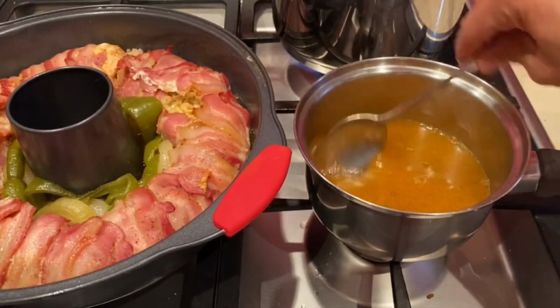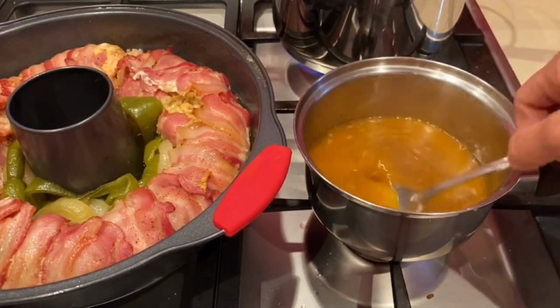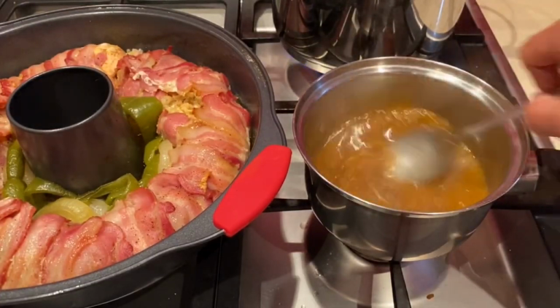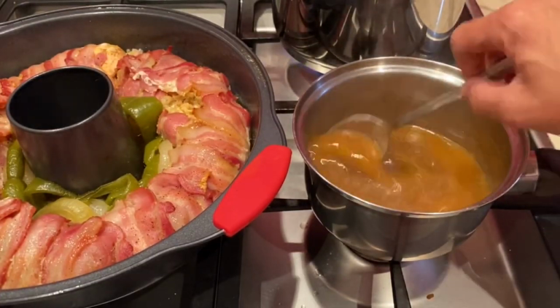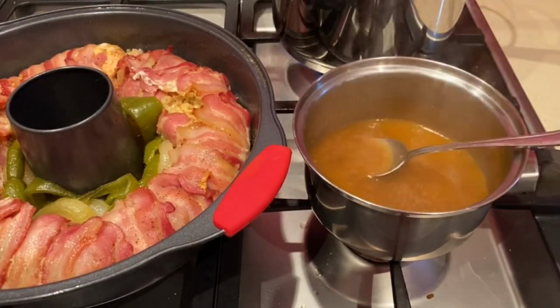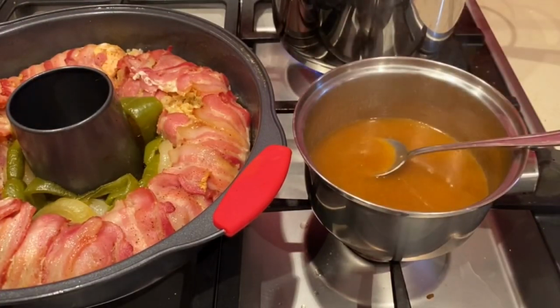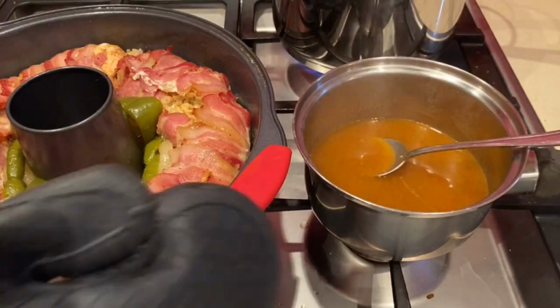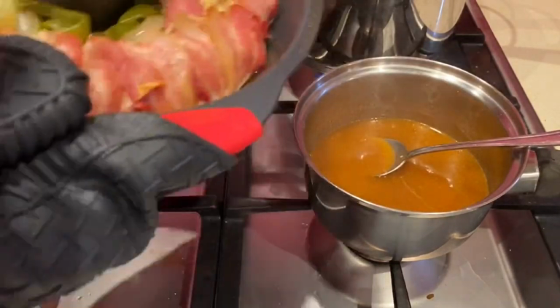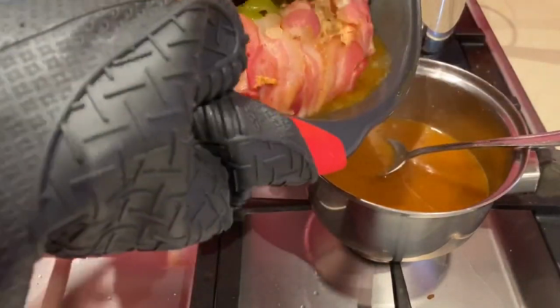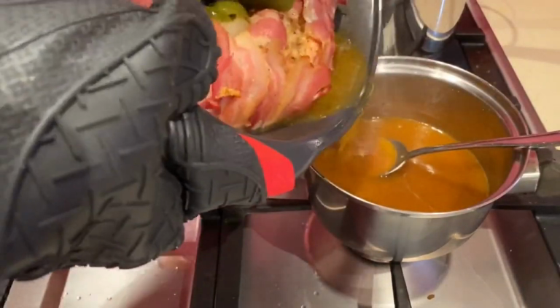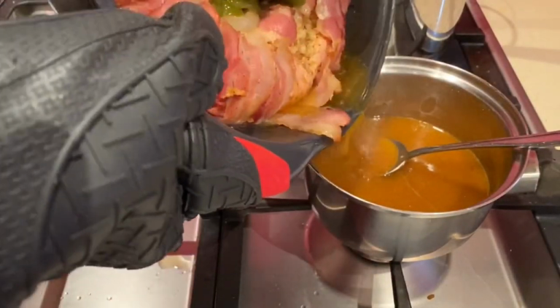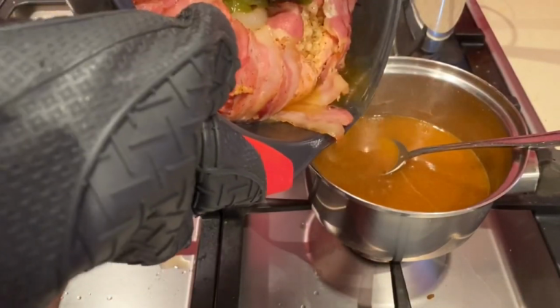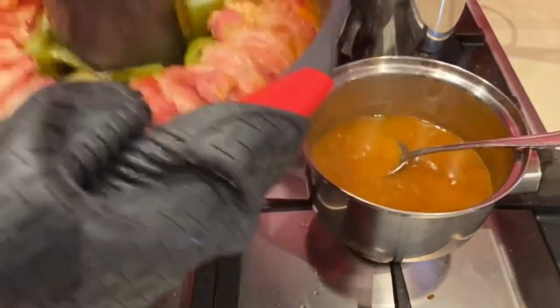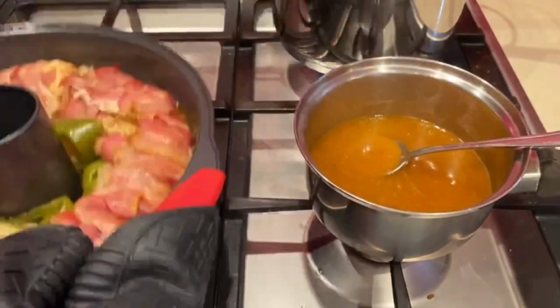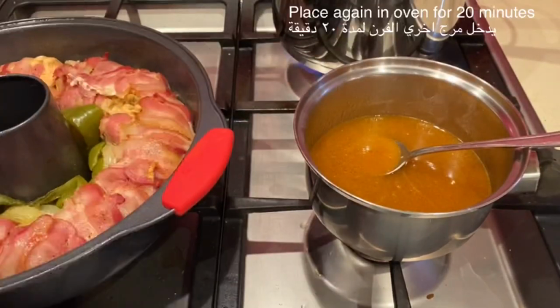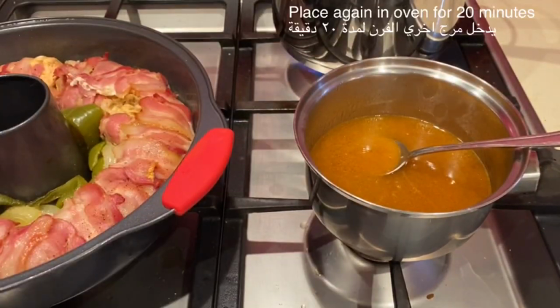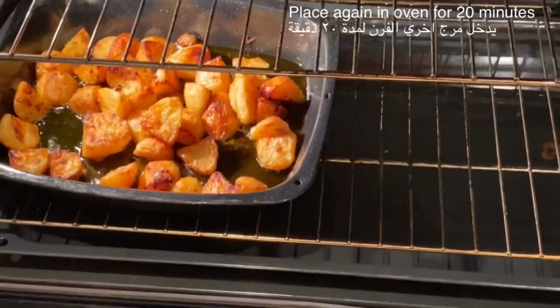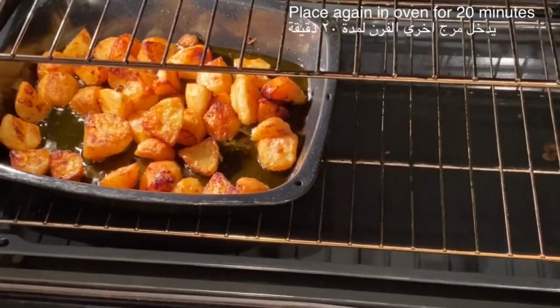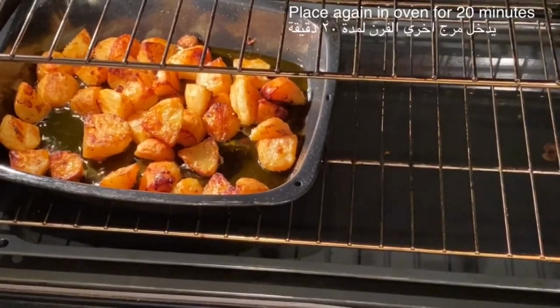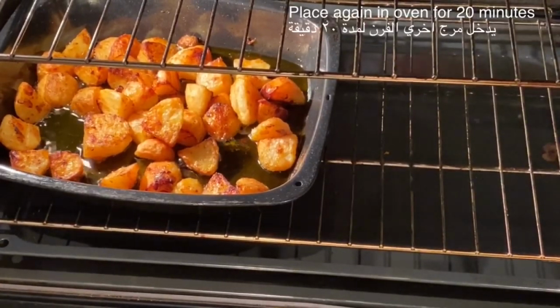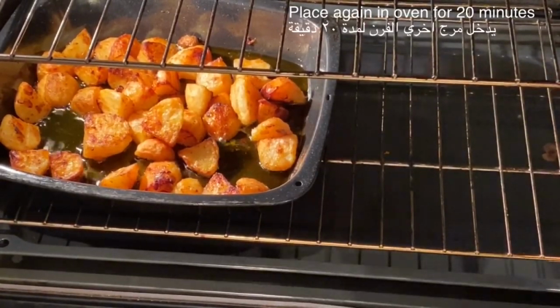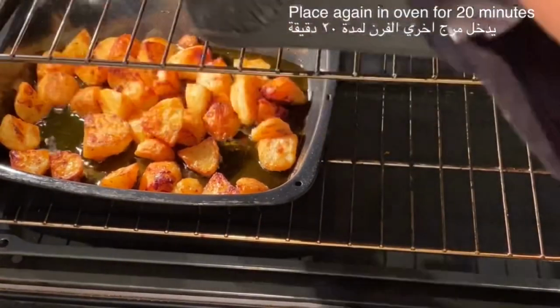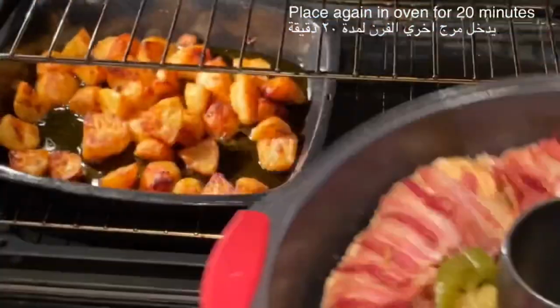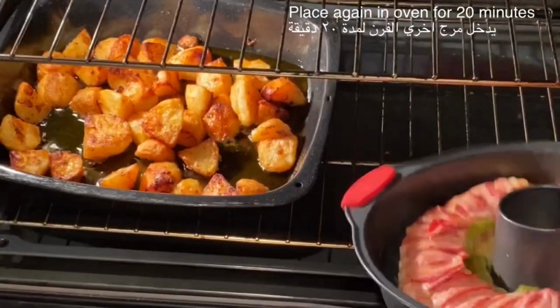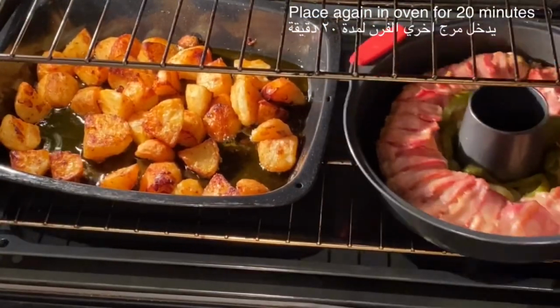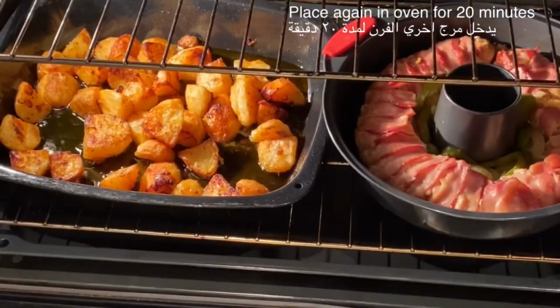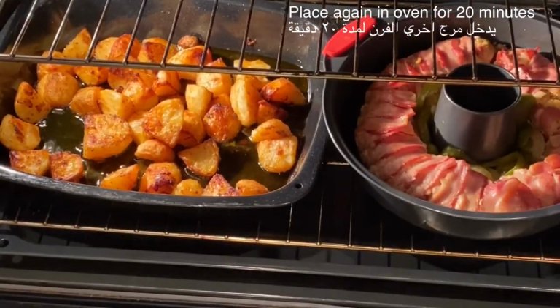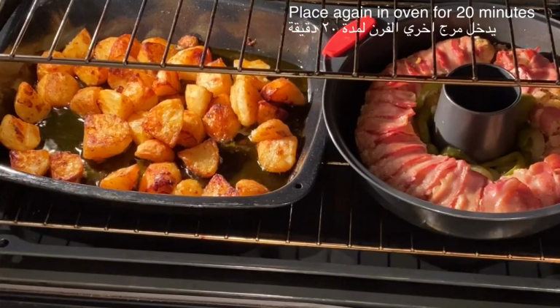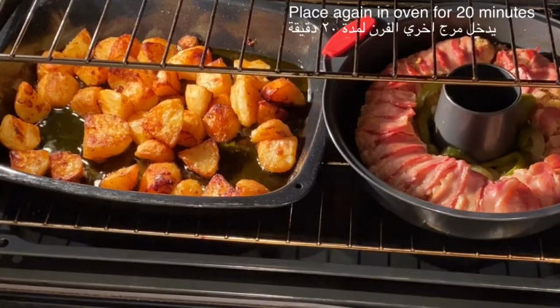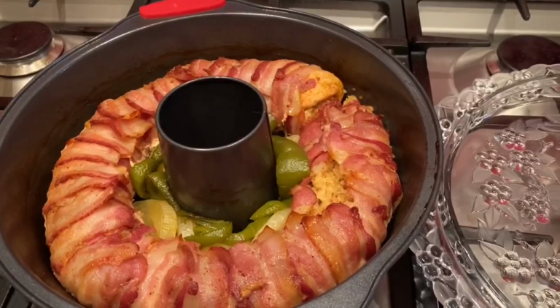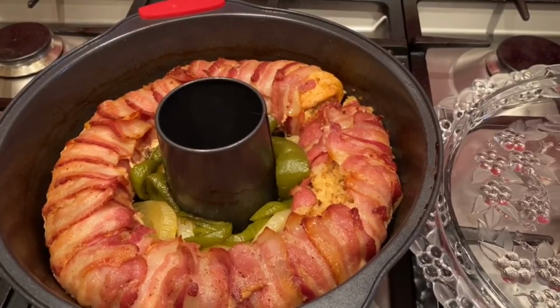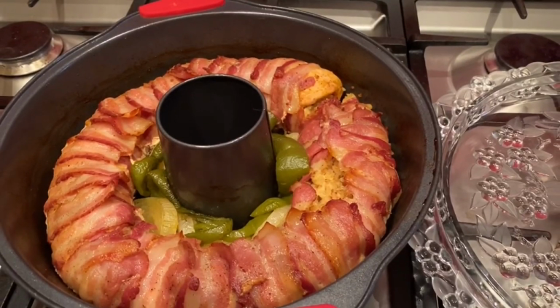After draining all the liquid, you can place it back in the oven for an extra 20 minutes just to give it the right color and browning. After 20 minutes then it's ready to be served and you can turn it over onto your serving plate.